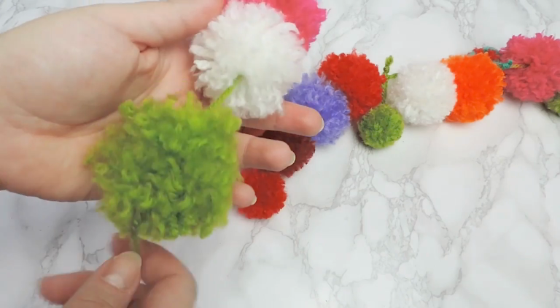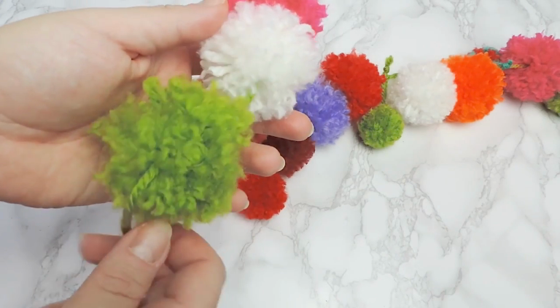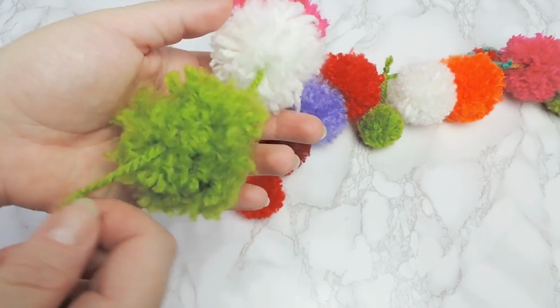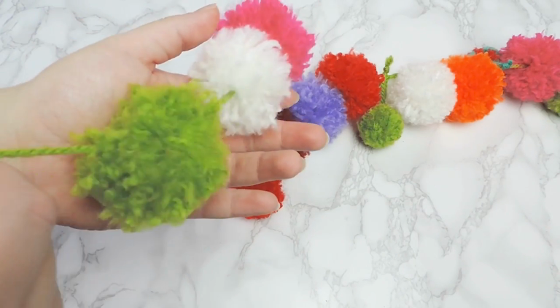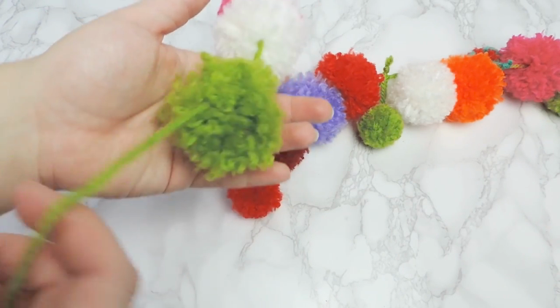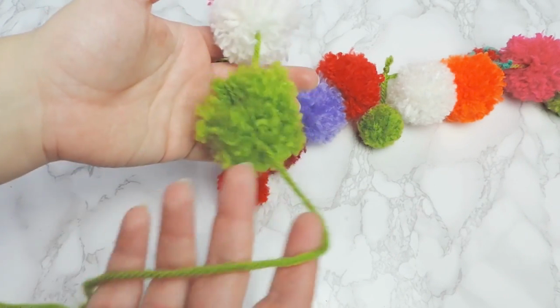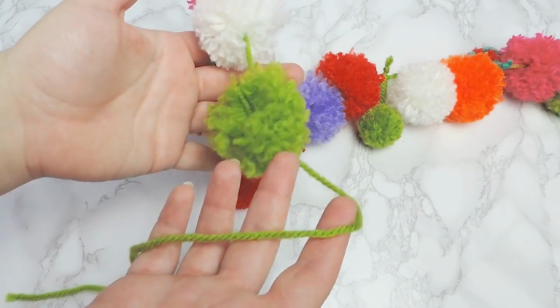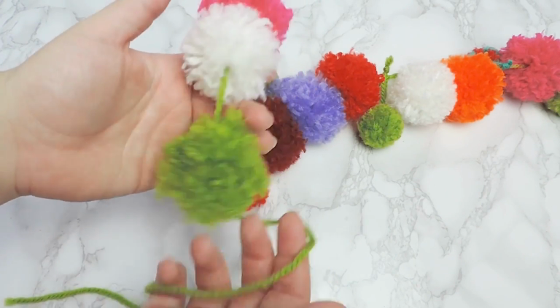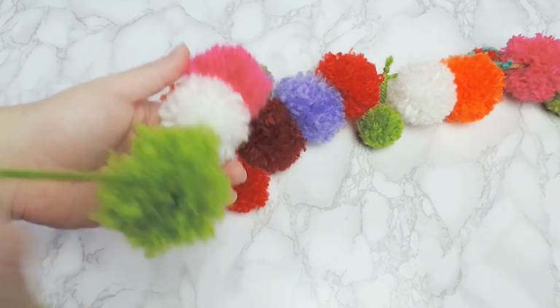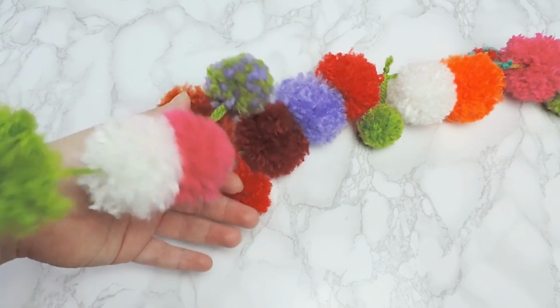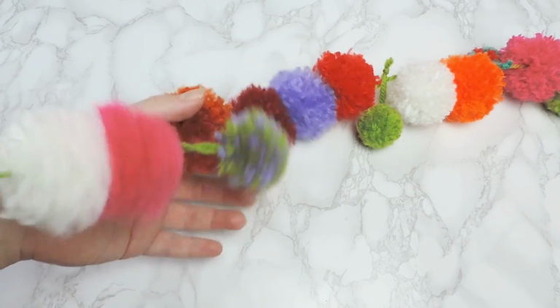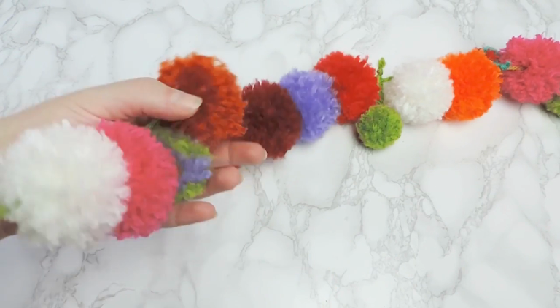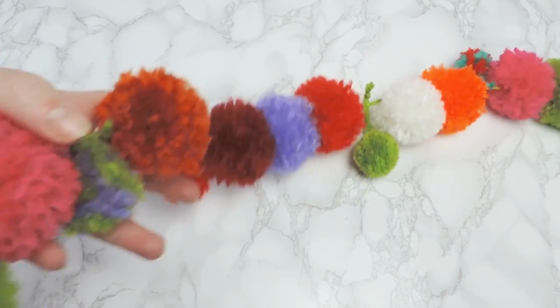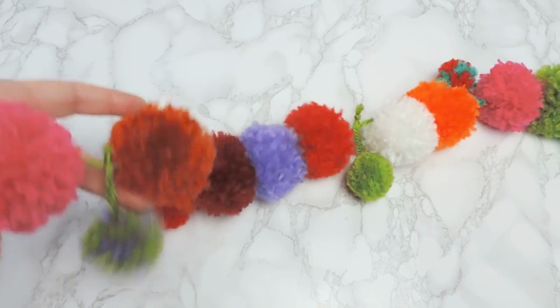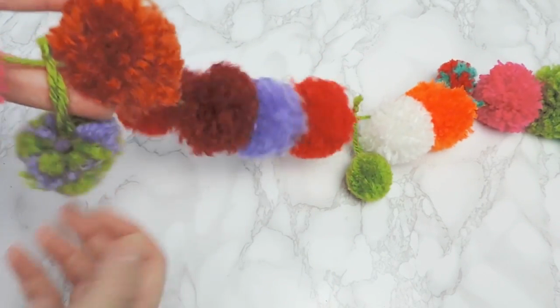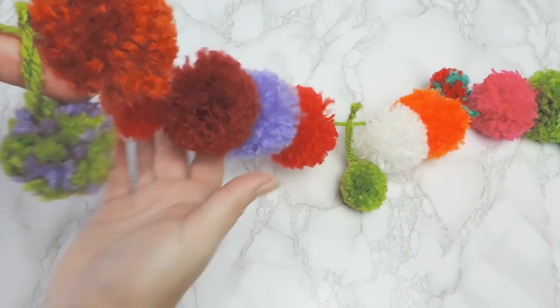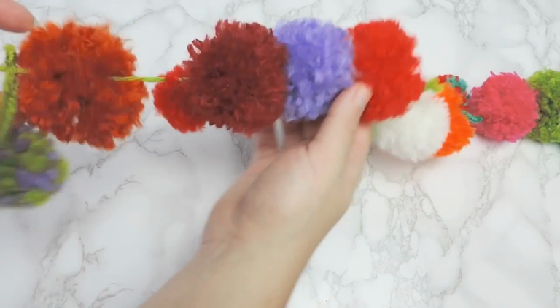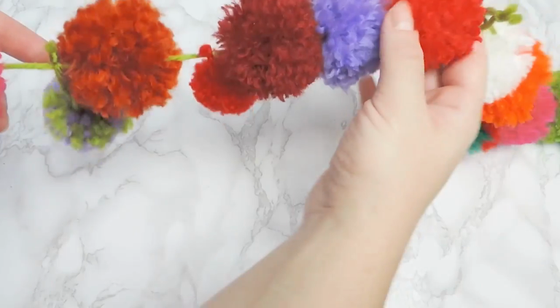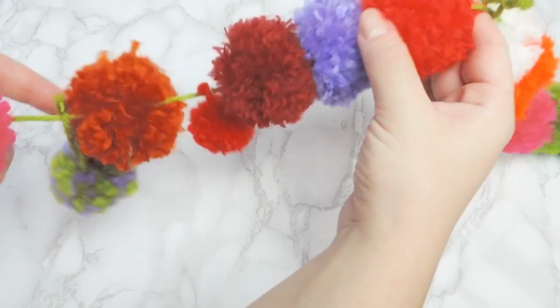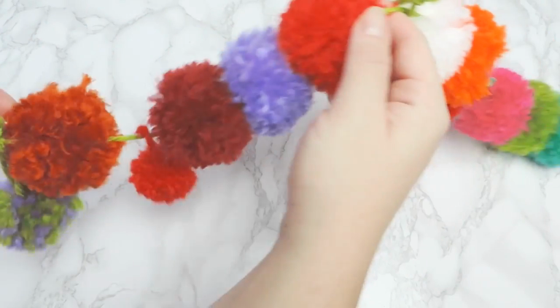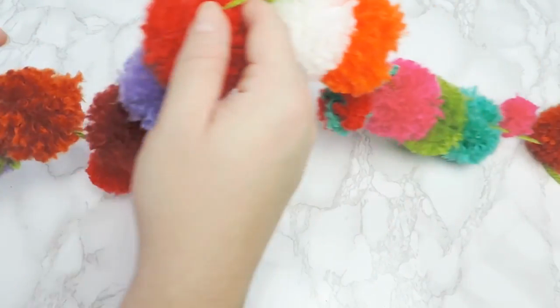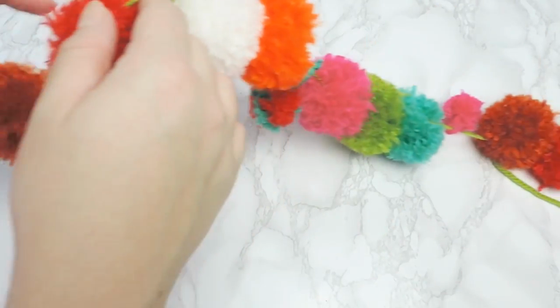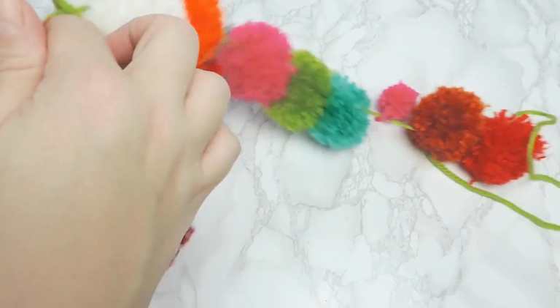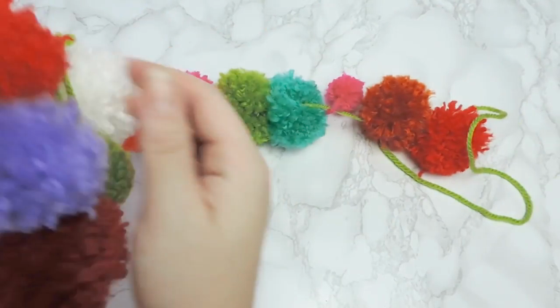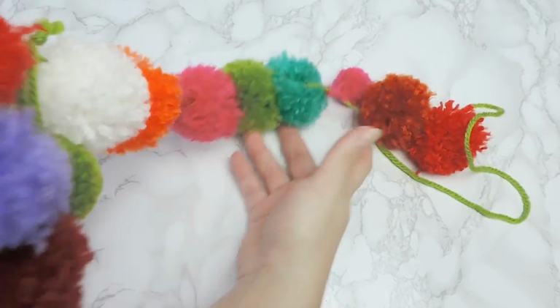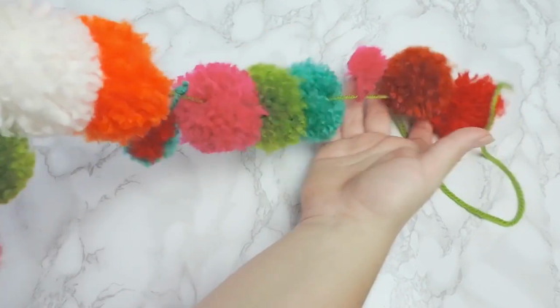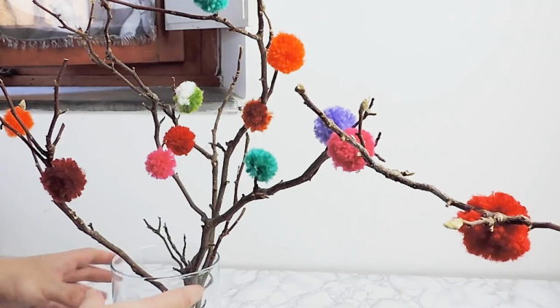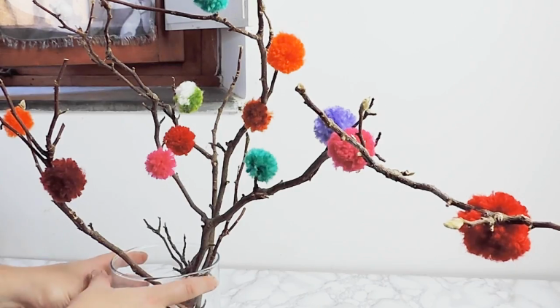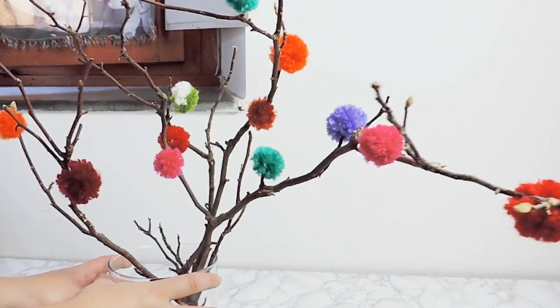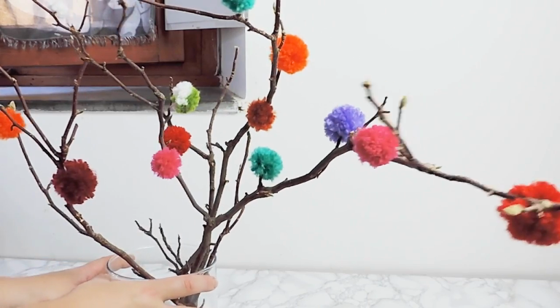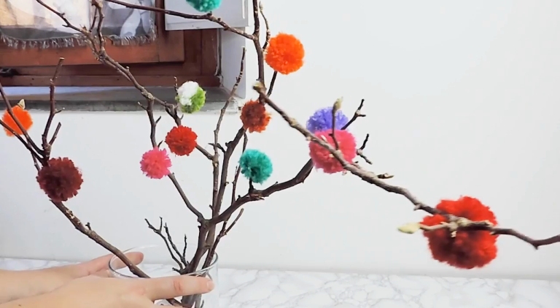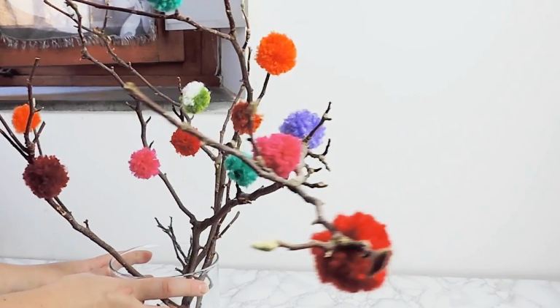Hi everyone! Welcome and welcome back to Trendy Mommy! In this video we're going to show you the easiest way to create pom-poms and how to decorate your home with them.